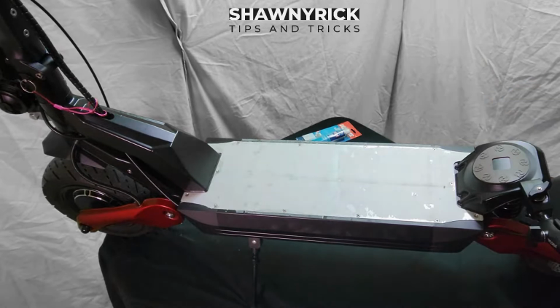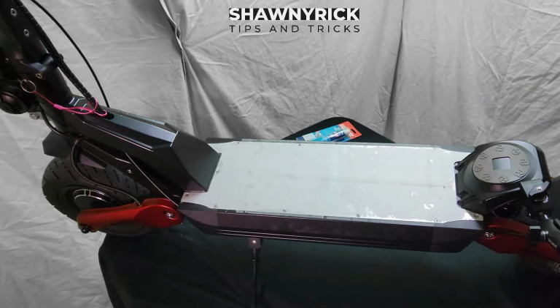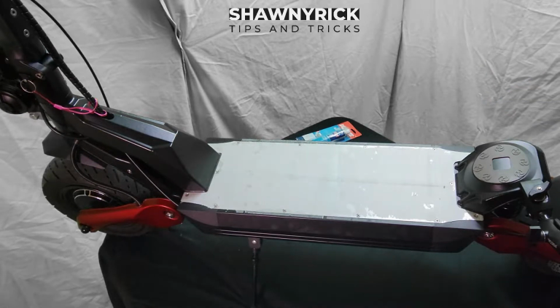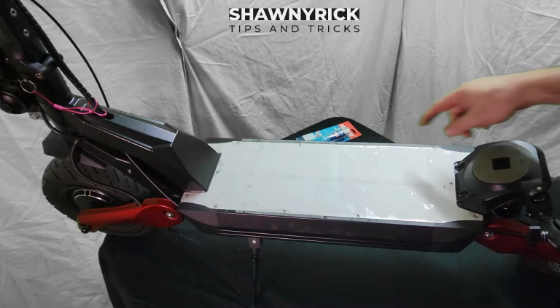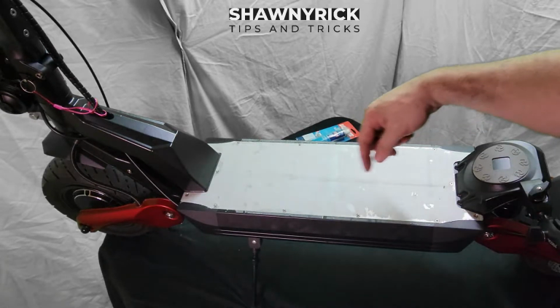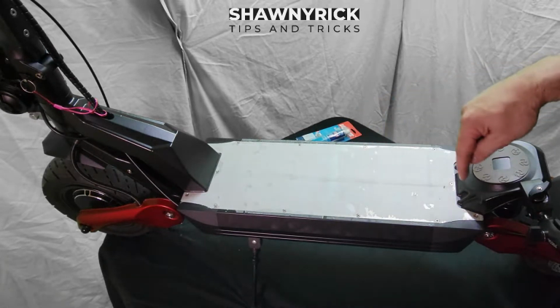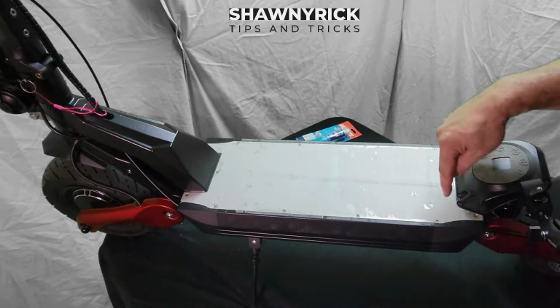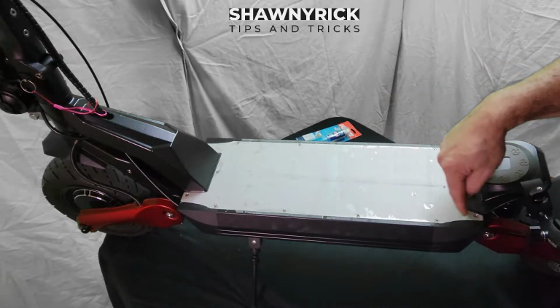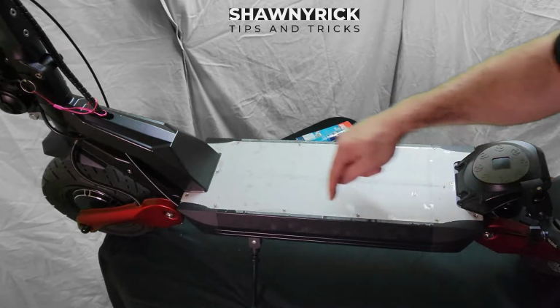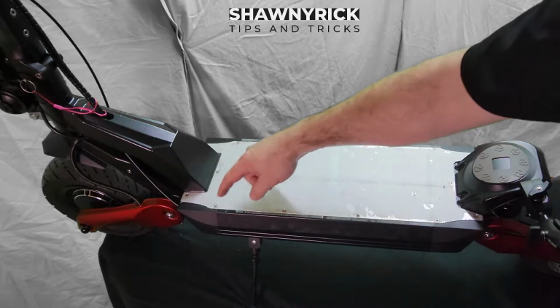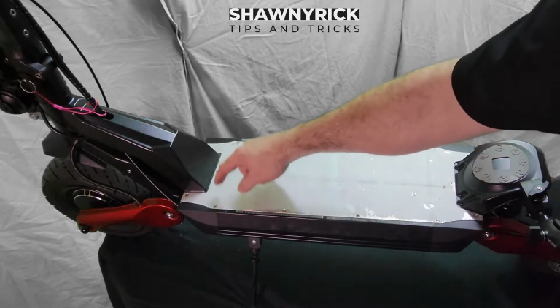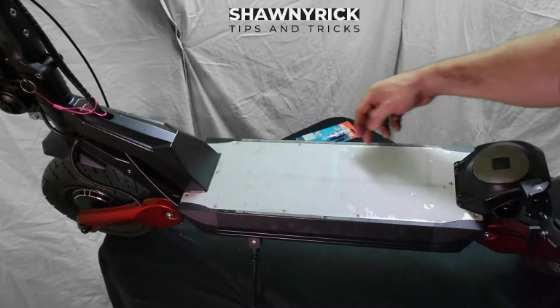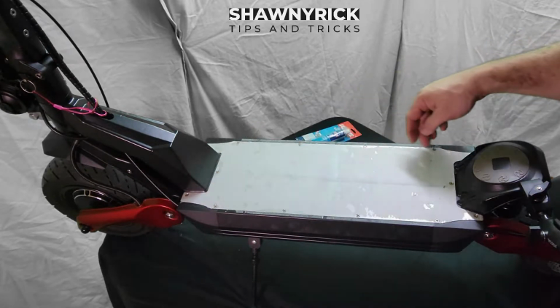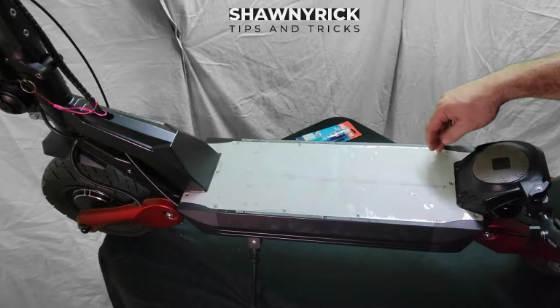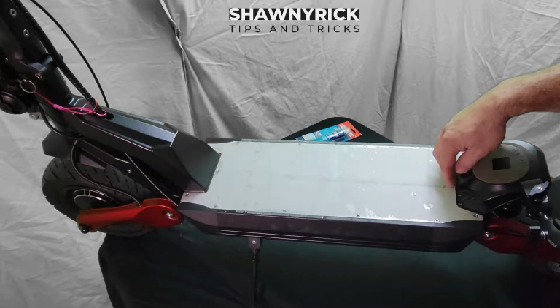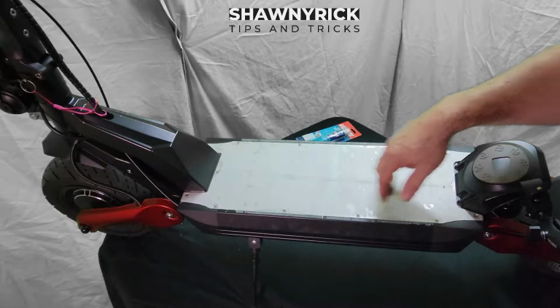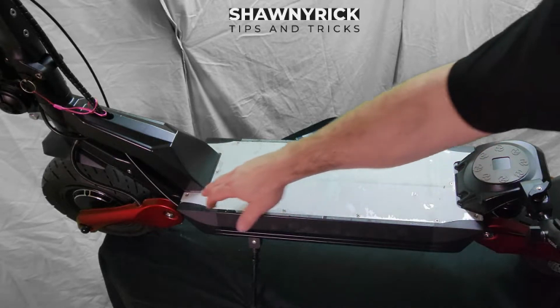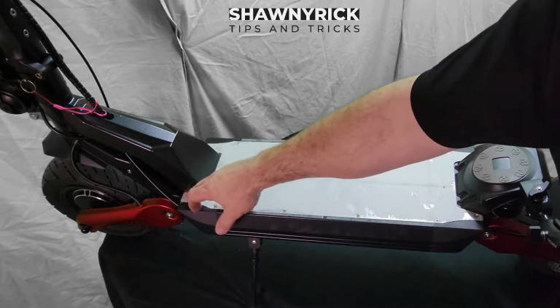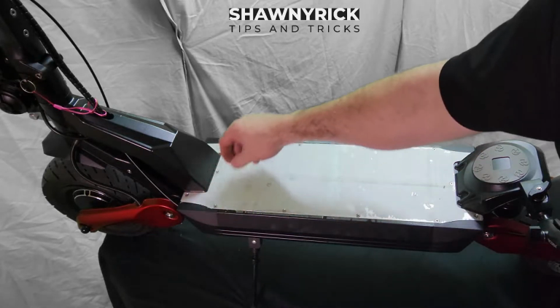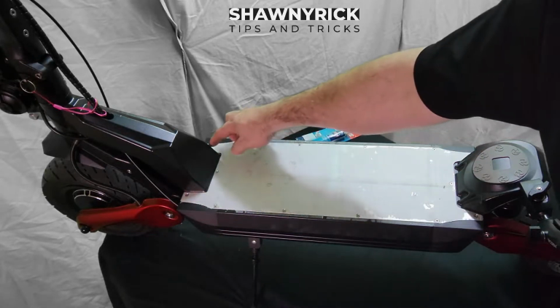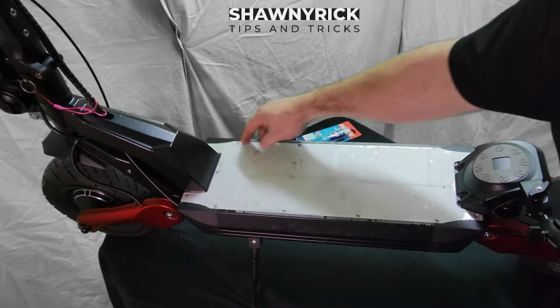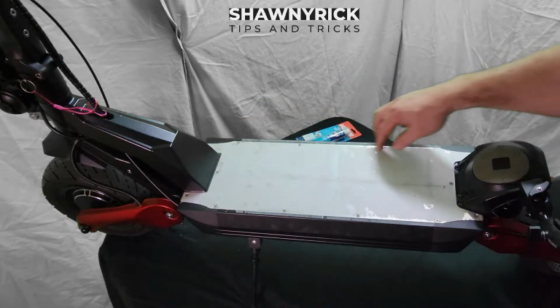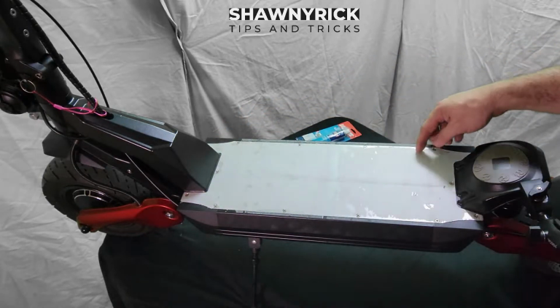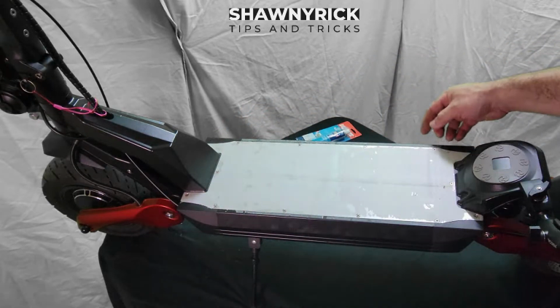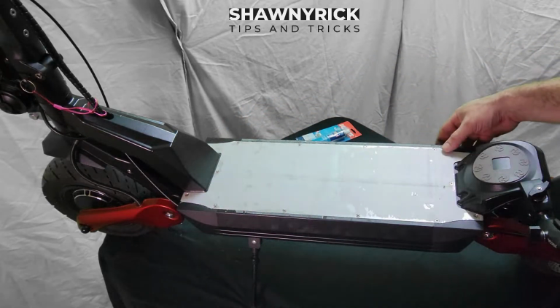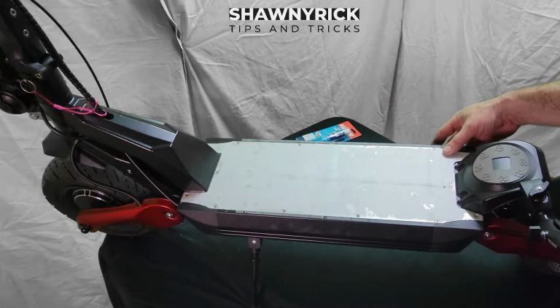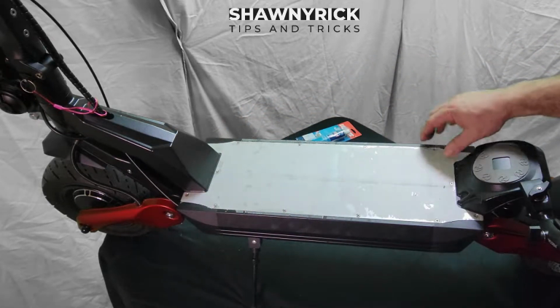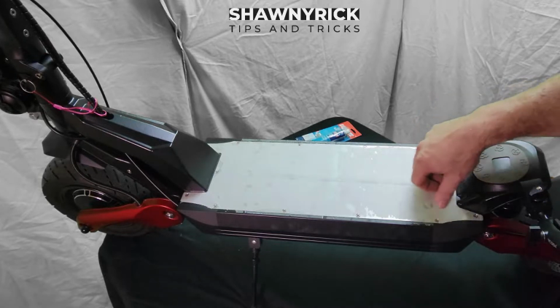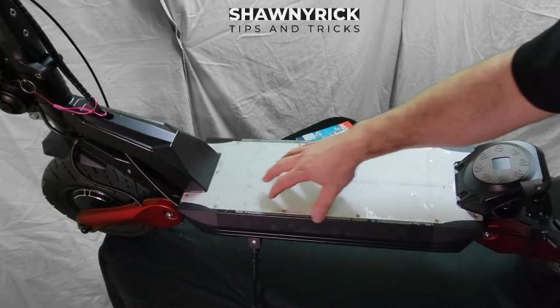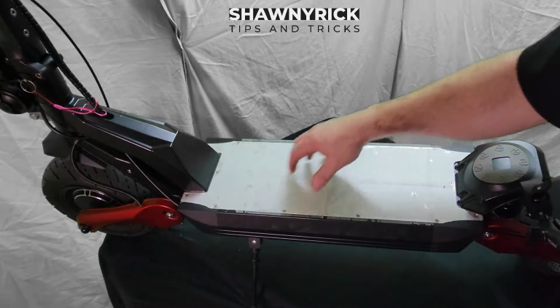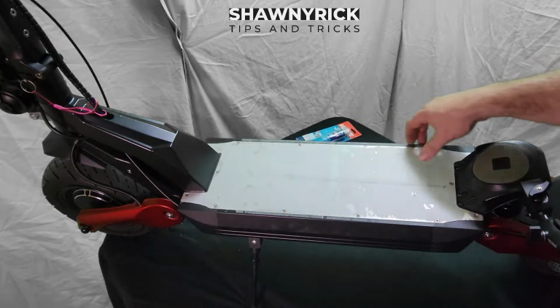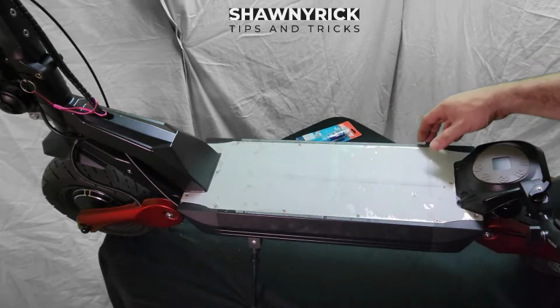So we got our grip pad off, and it looks like this time Bartlett has given us Phillips screws to go ahead and take the top of the battery plate off here. So let me go get my drill and let's do that right now.